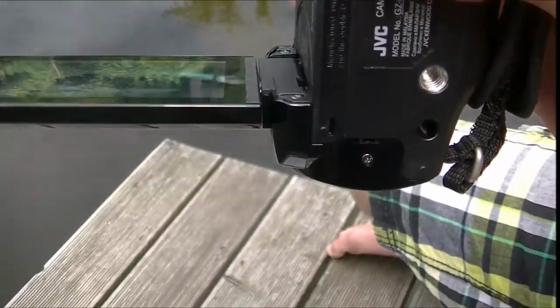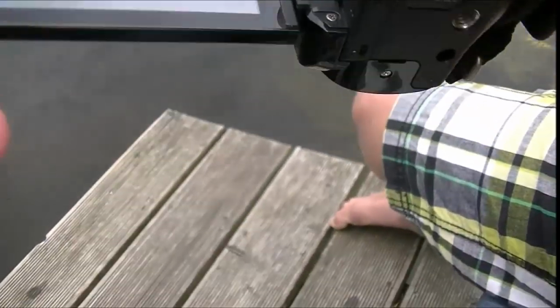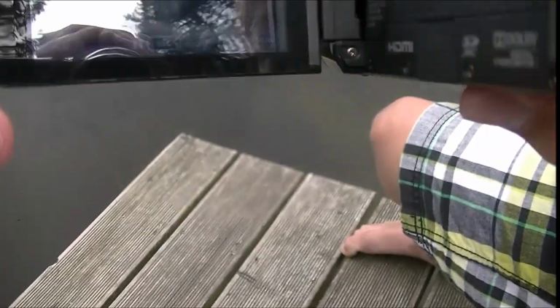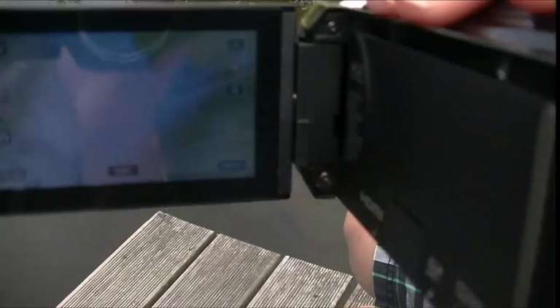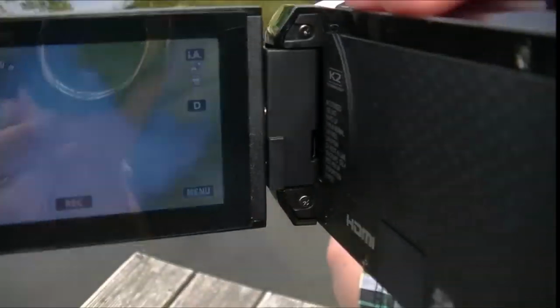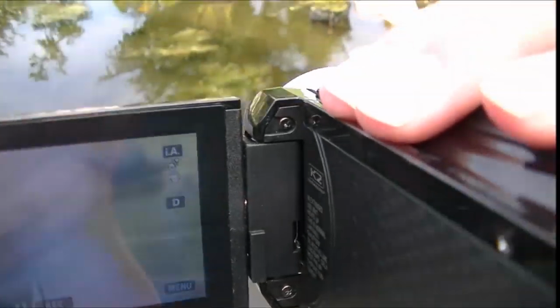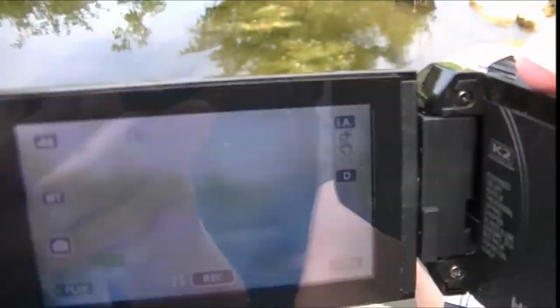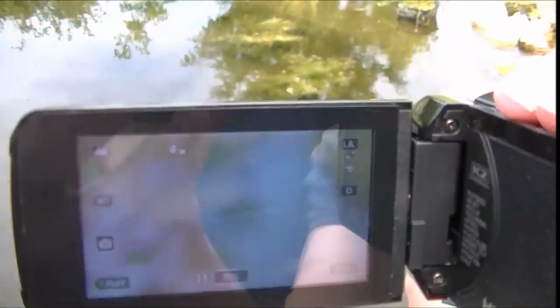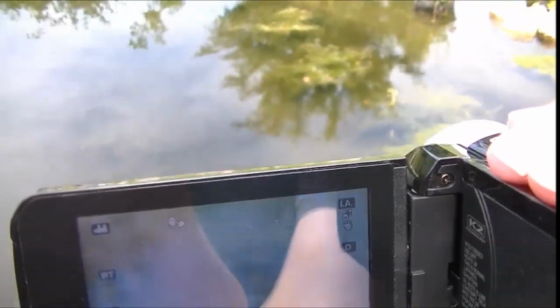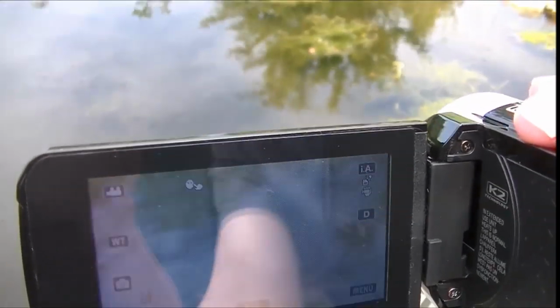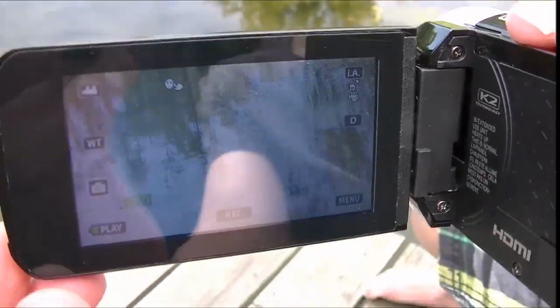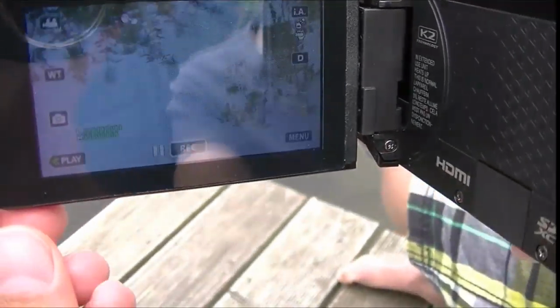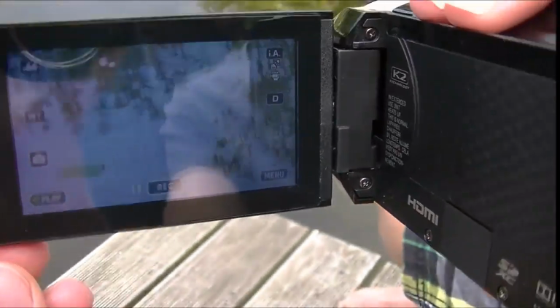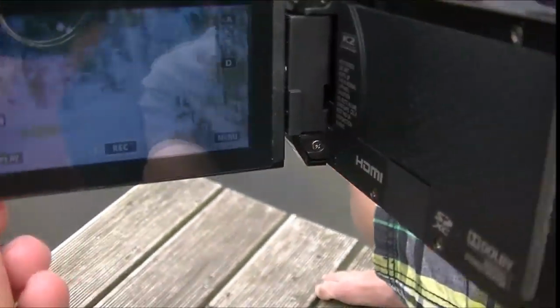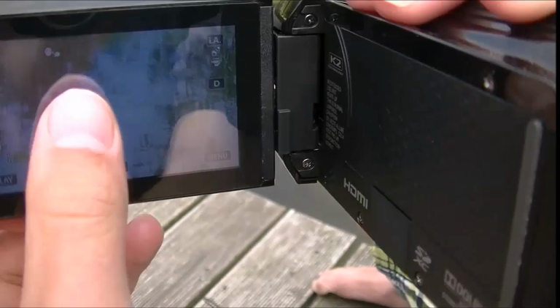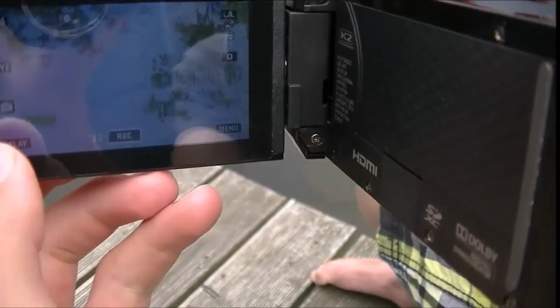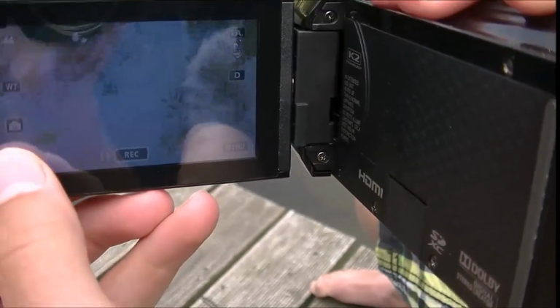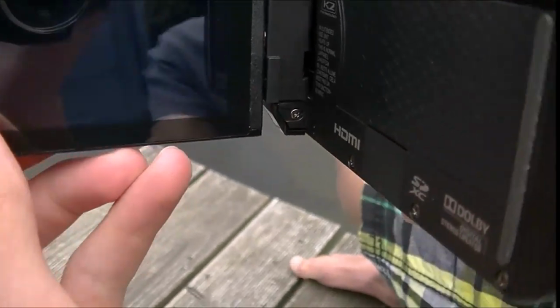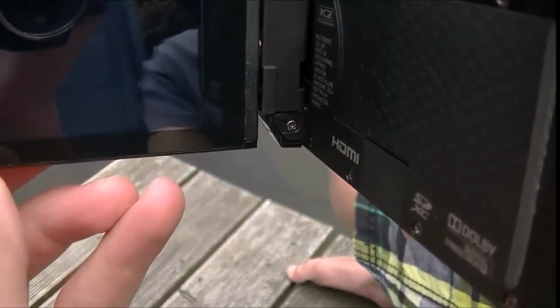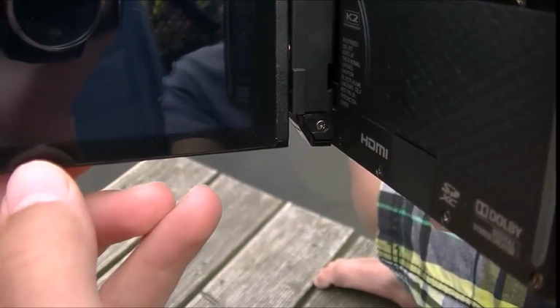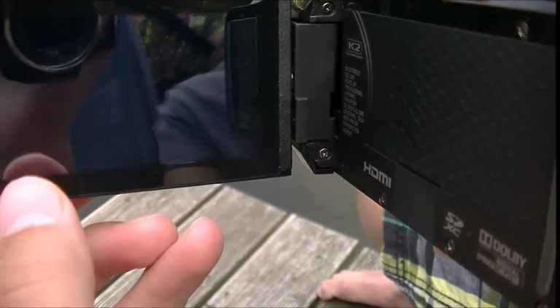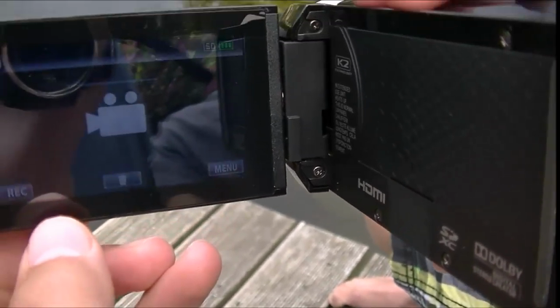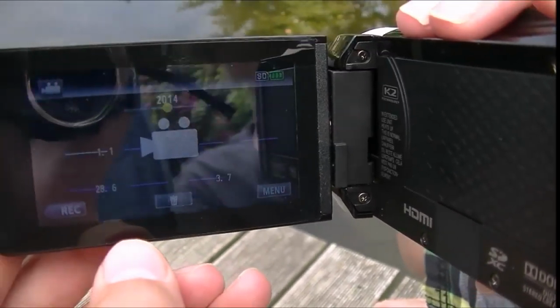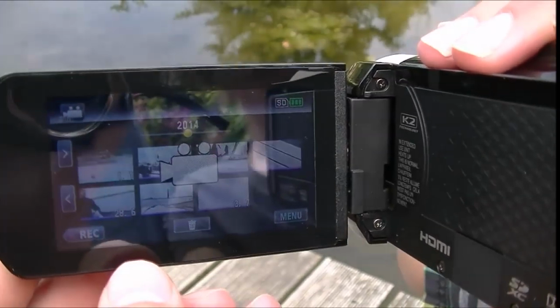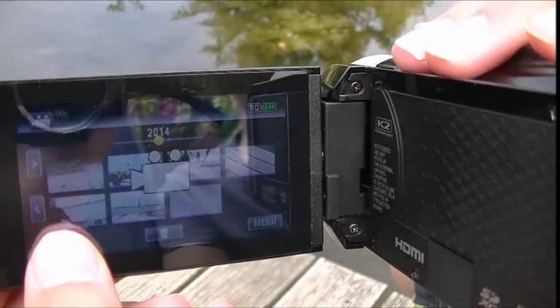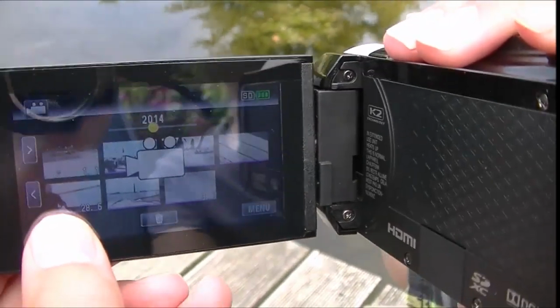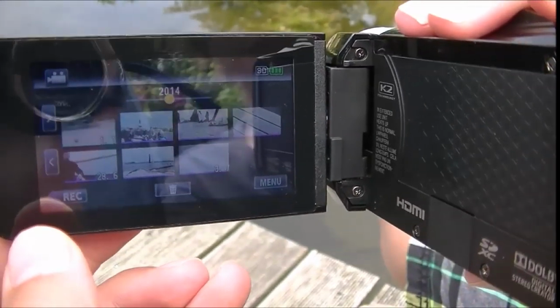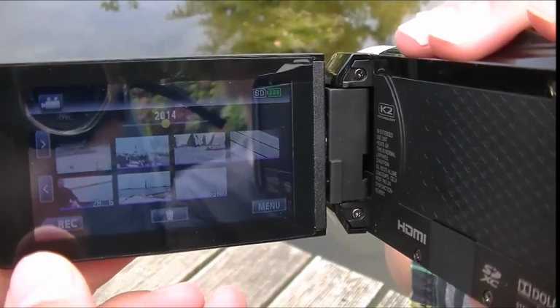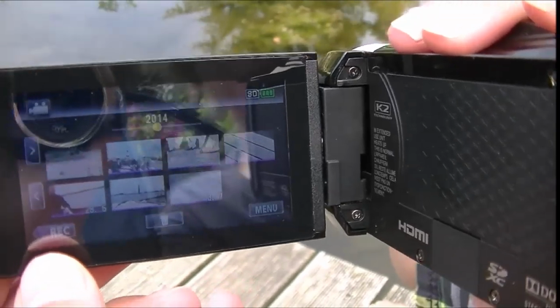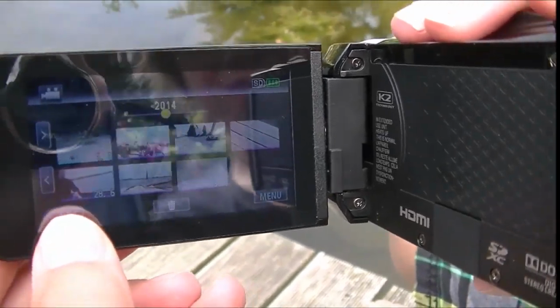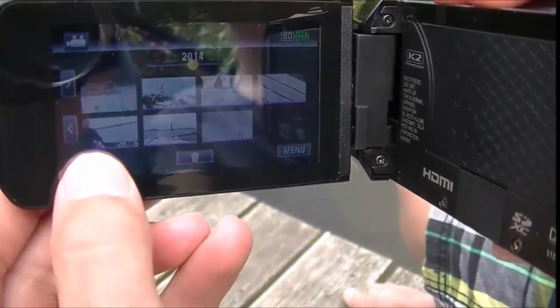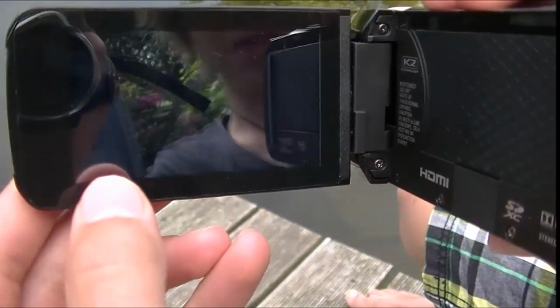And then we've got the screen here. The screen is a touch screen, and like that you can select the menu, so here you can replay your videos when you click on them.